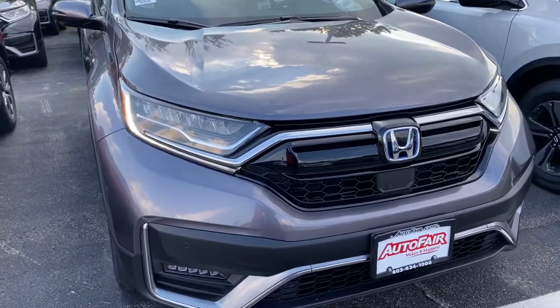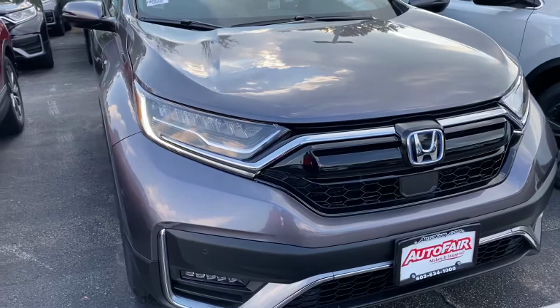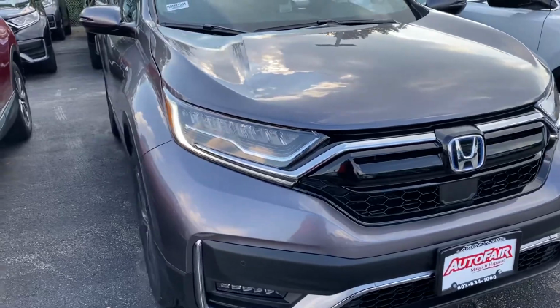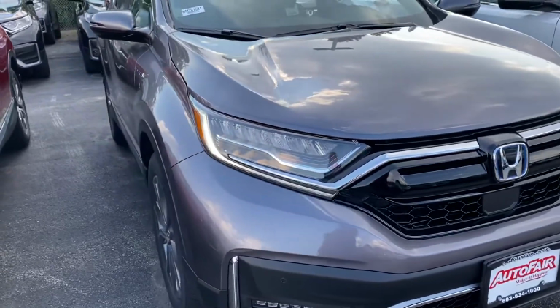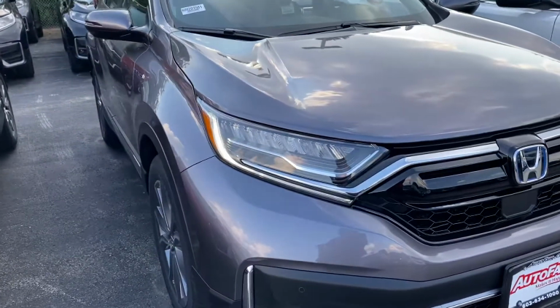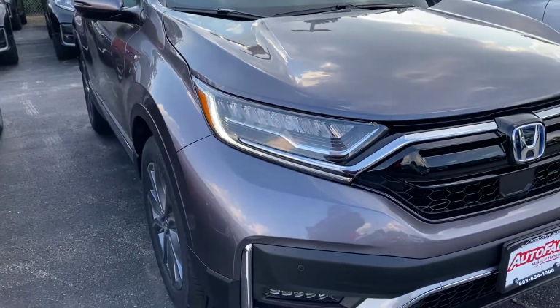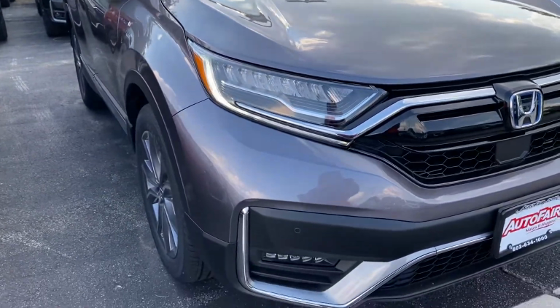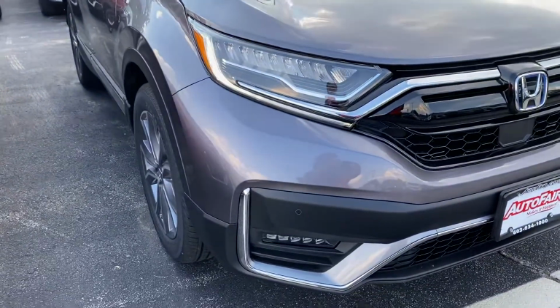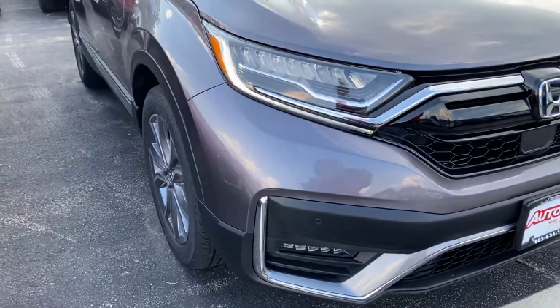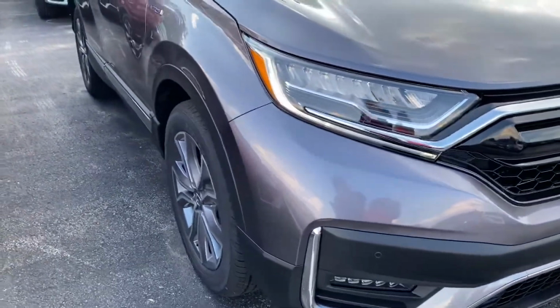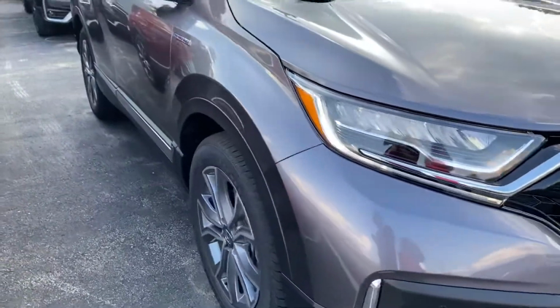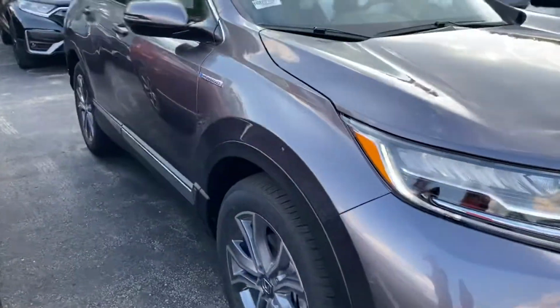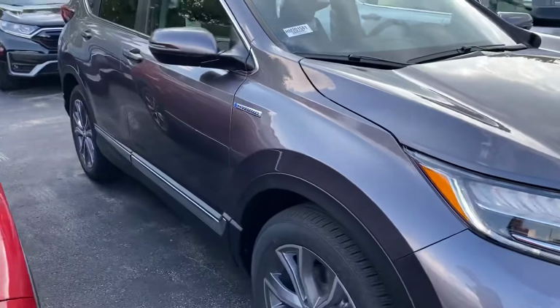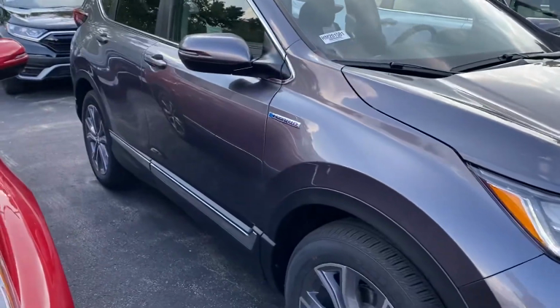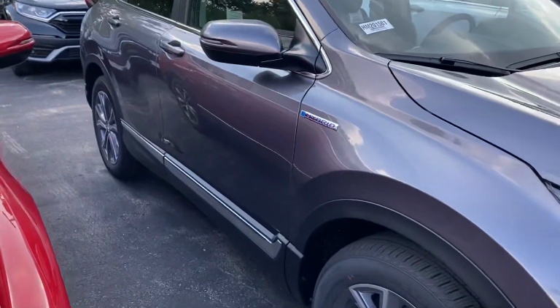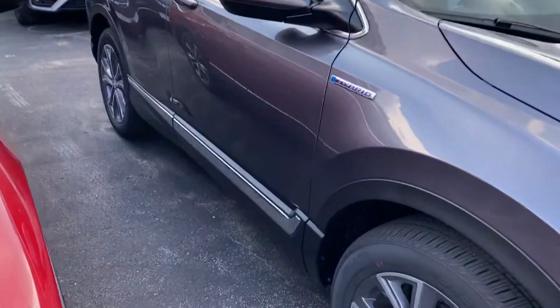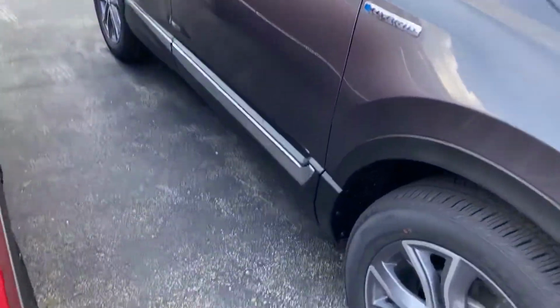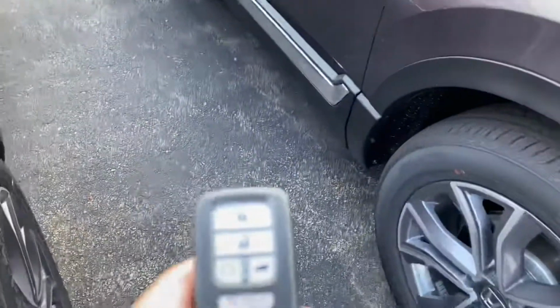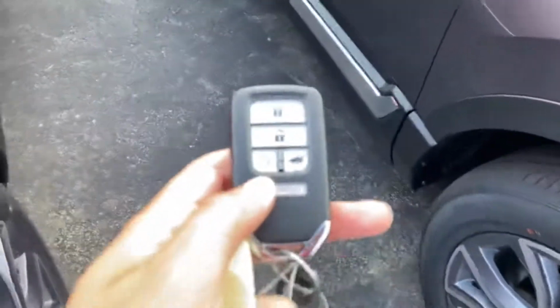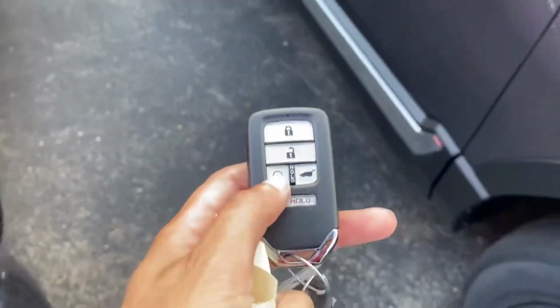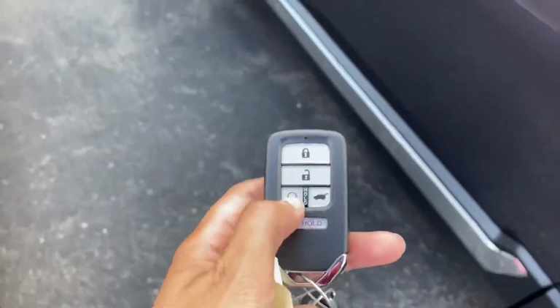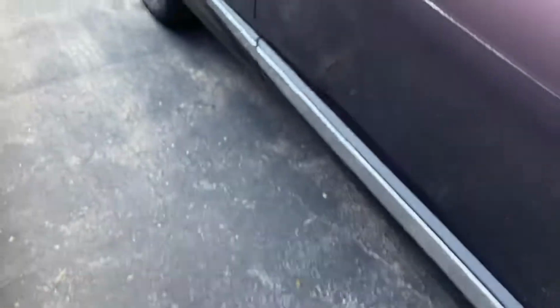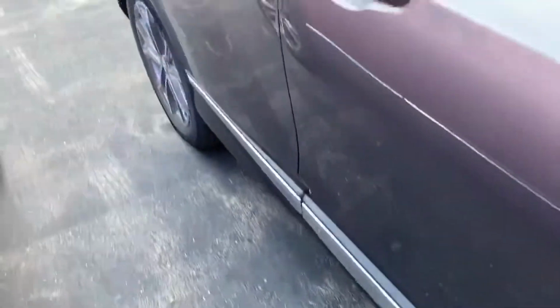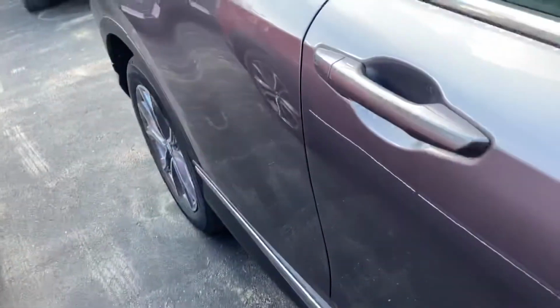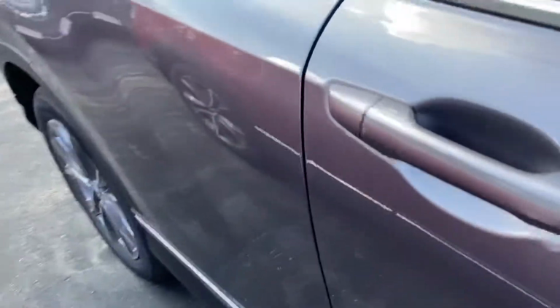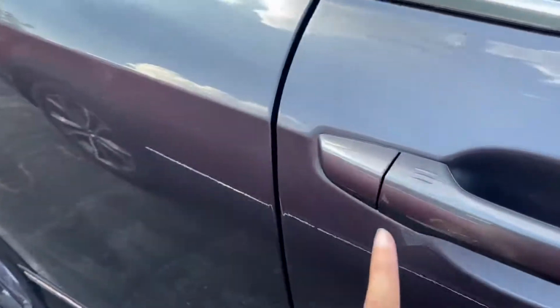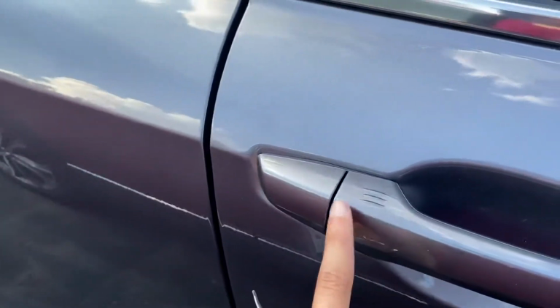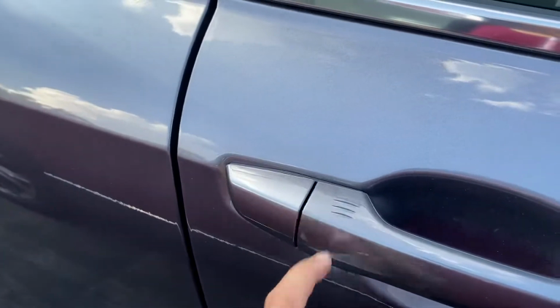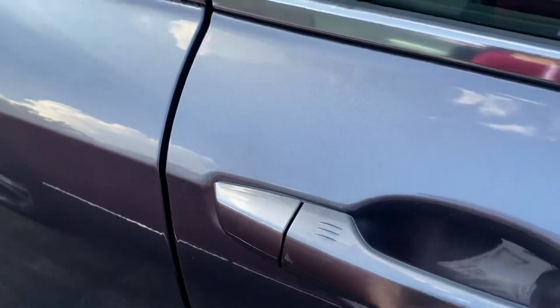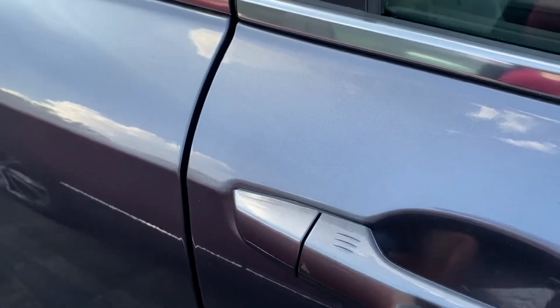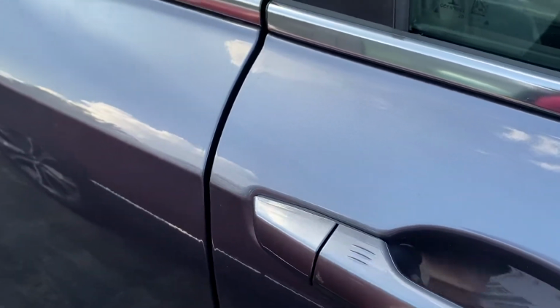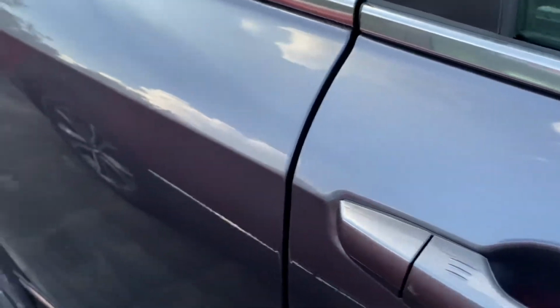In the front you have the LED headlights and fog lights. You have a remote start right here on the key fob as well. Keyless entry so you can lock and unlock the car right from the handle.